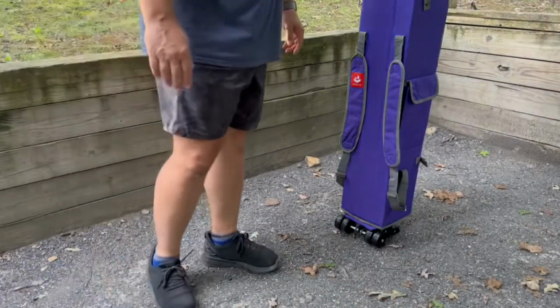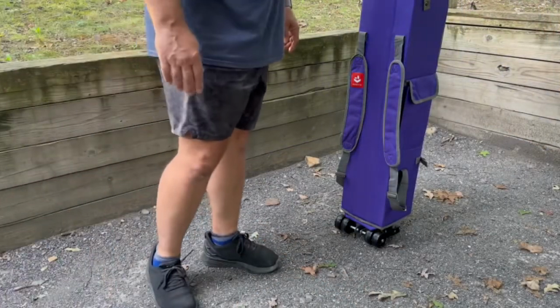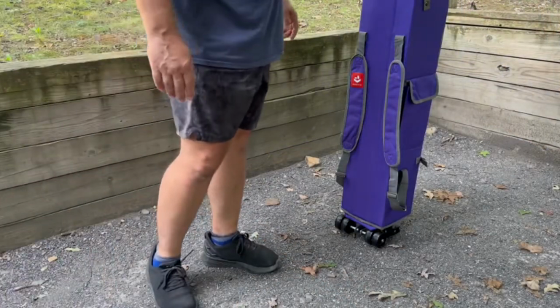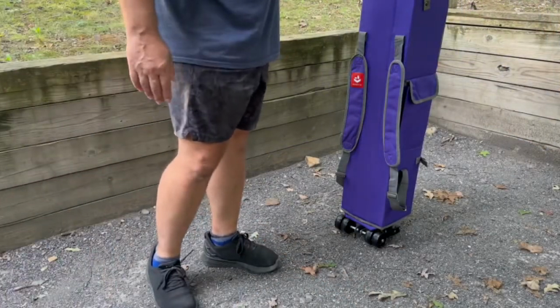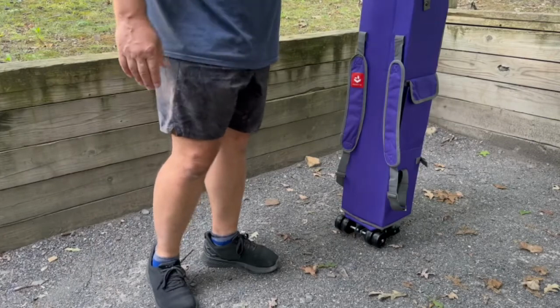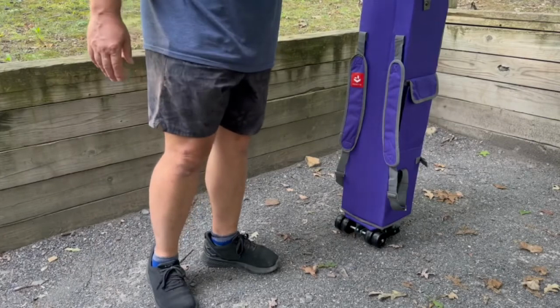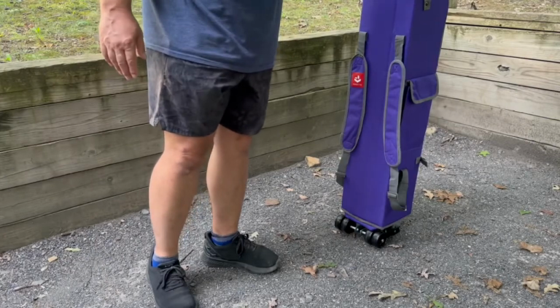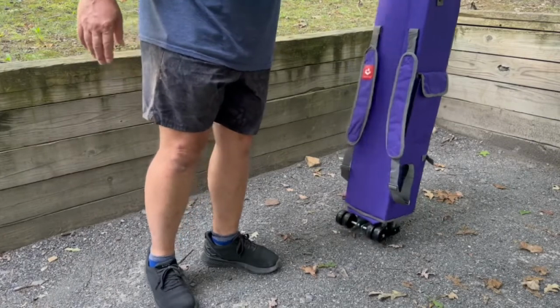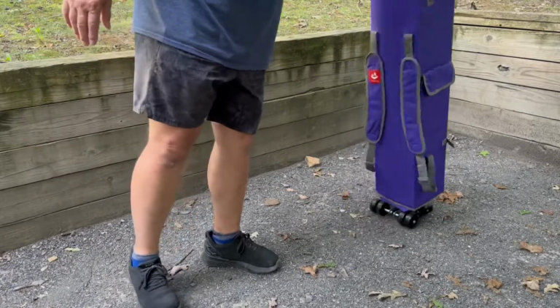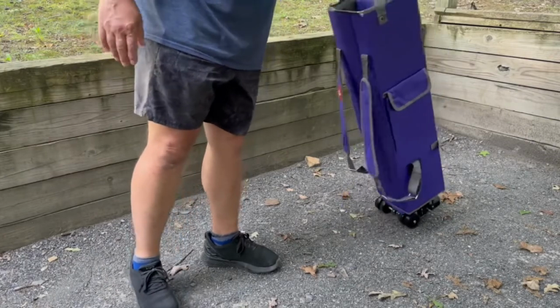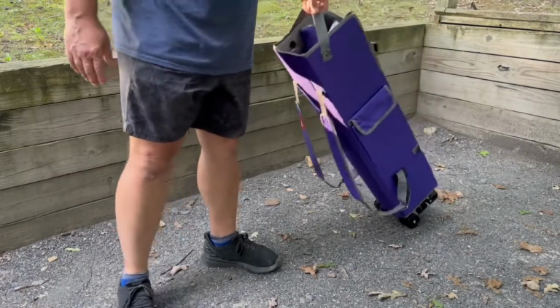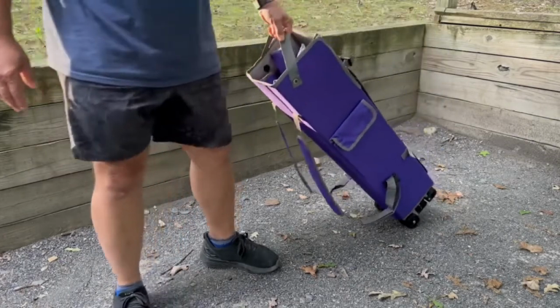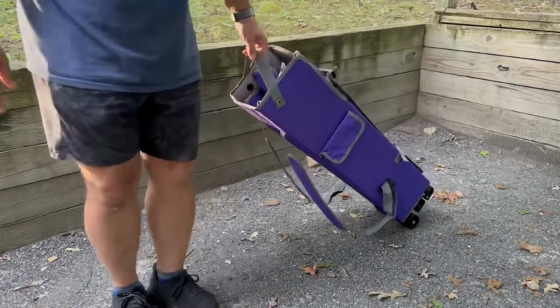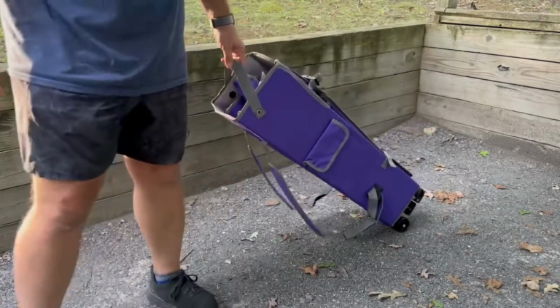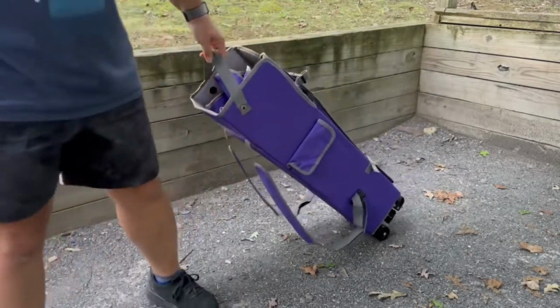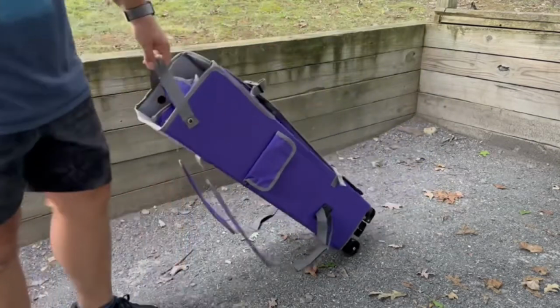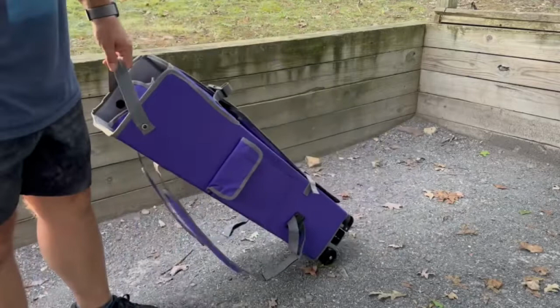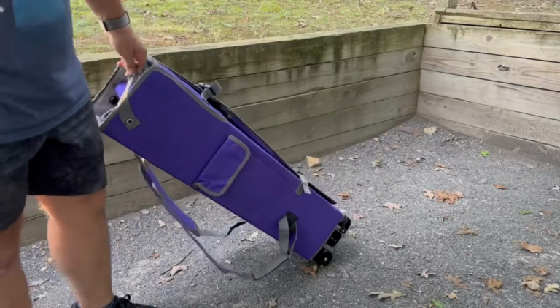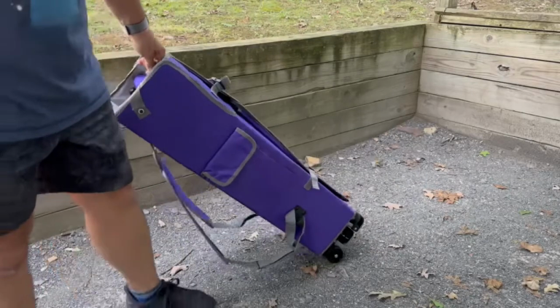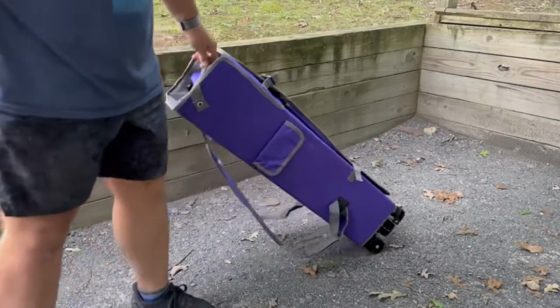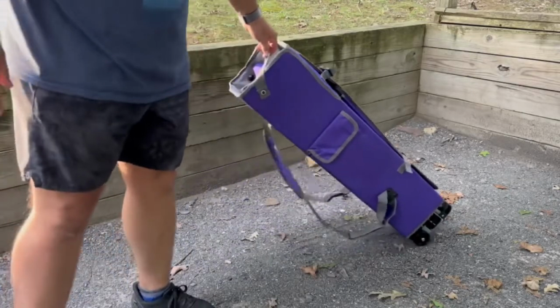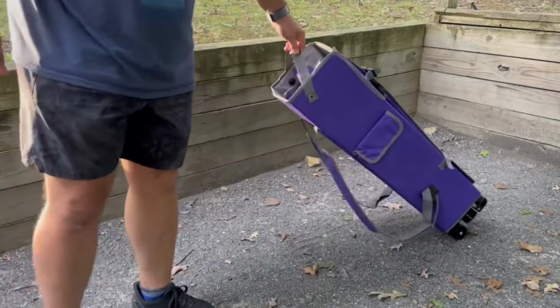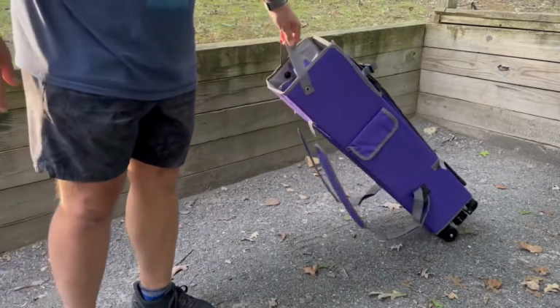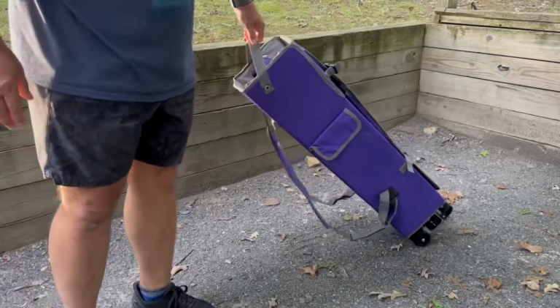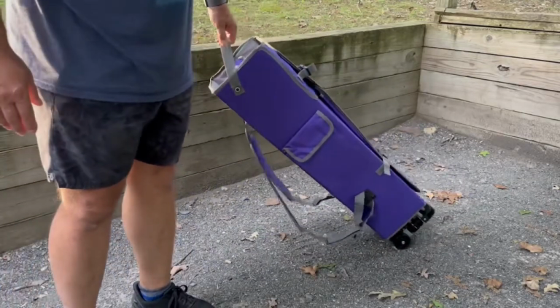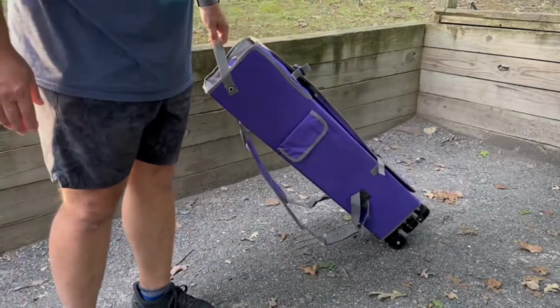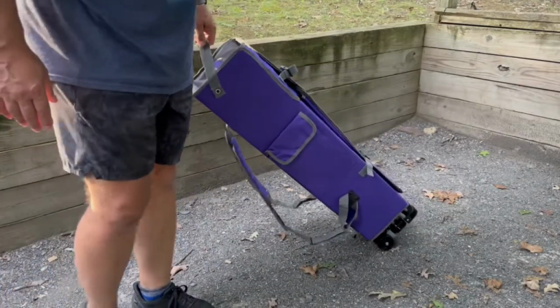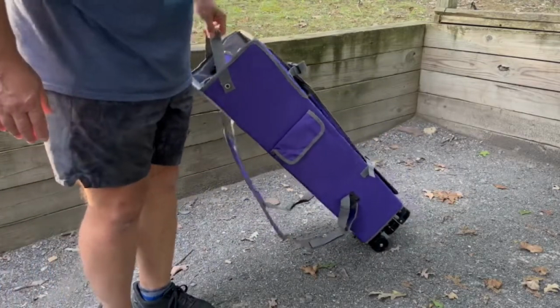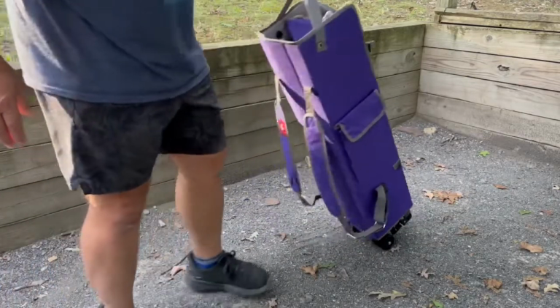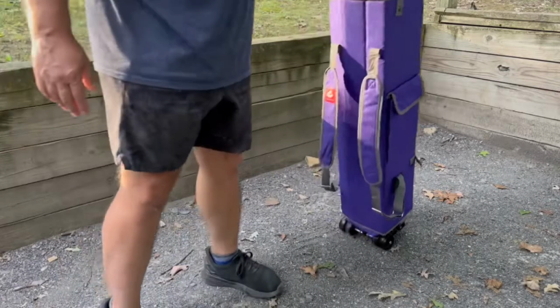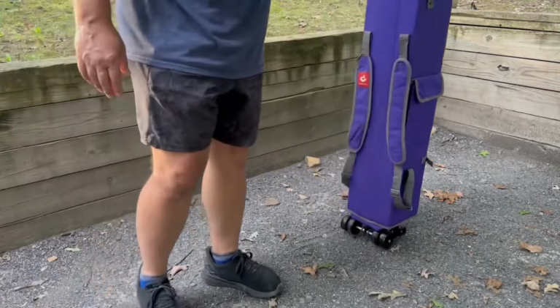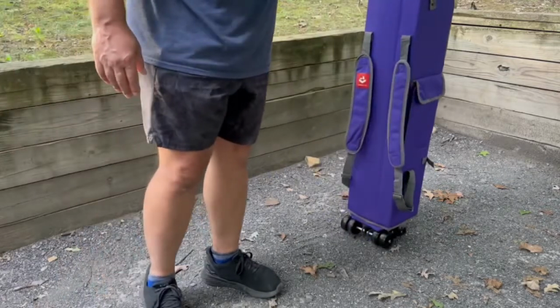All you need to do now is grab the handle at the top, lean the chair towards you, and then just pull on it gently. The wheels will allow it to roll through gravel, grass — you name it — at a fraction of the weight. It's very light and I think you'll be really impressed with these wheels.